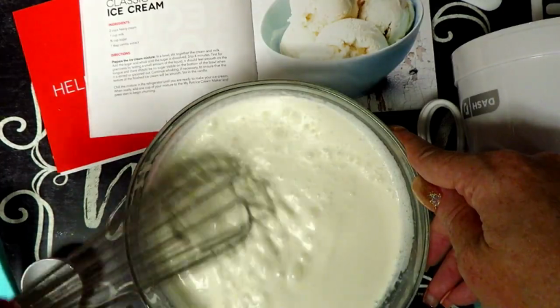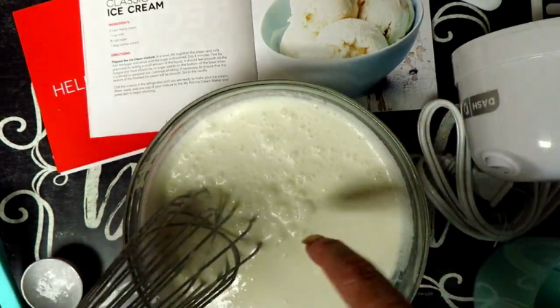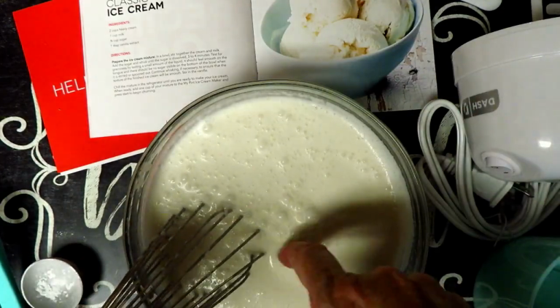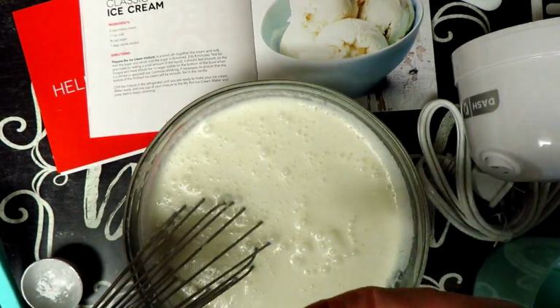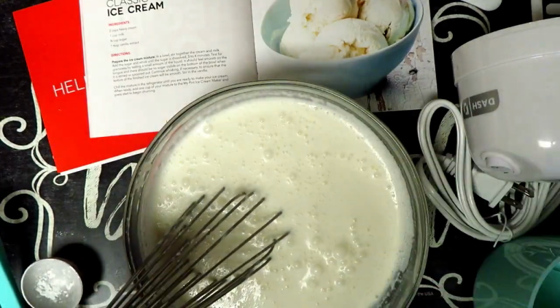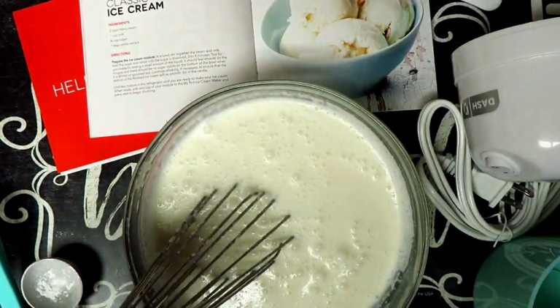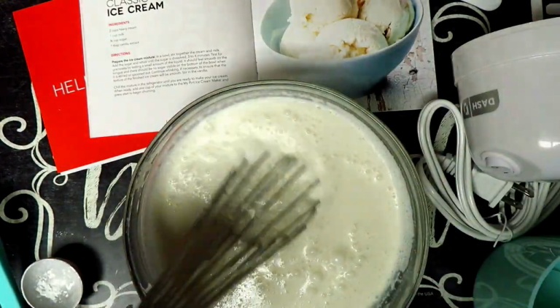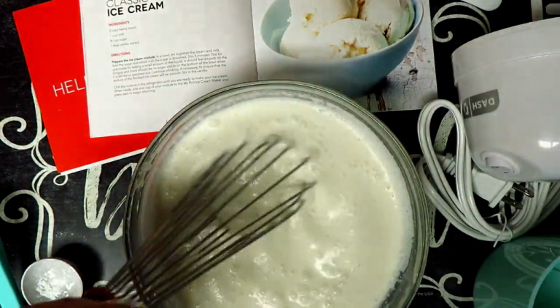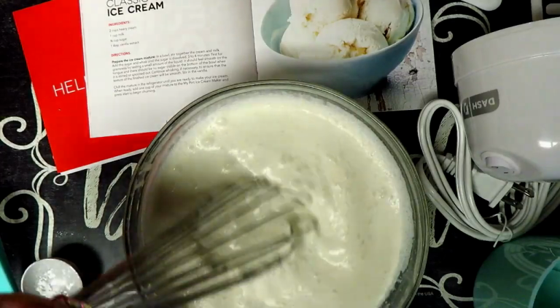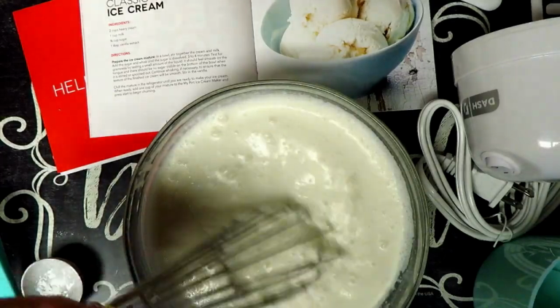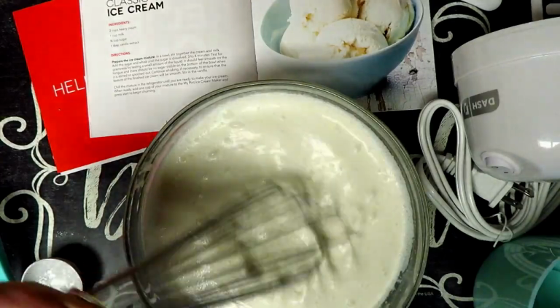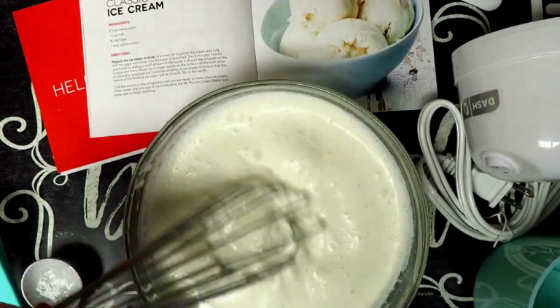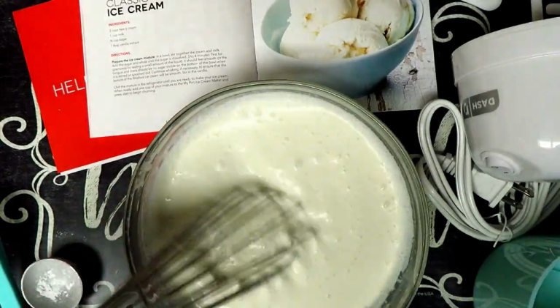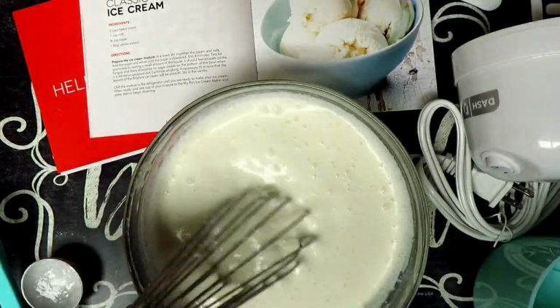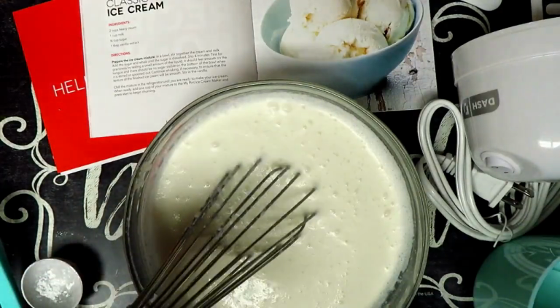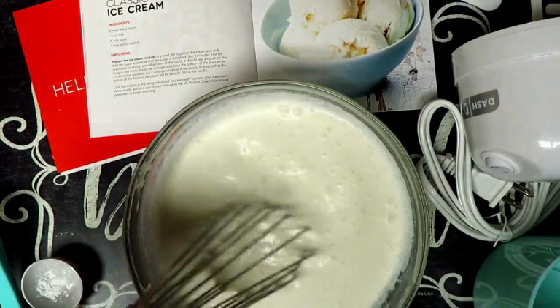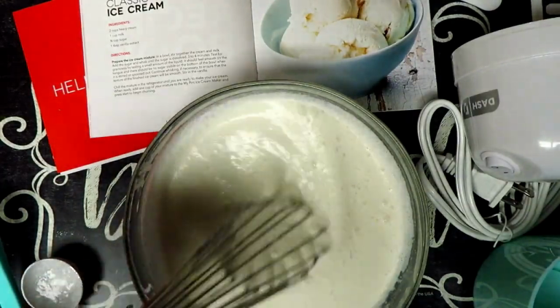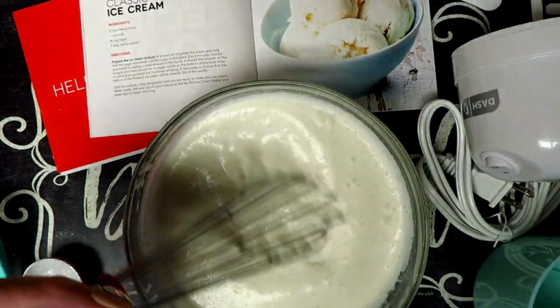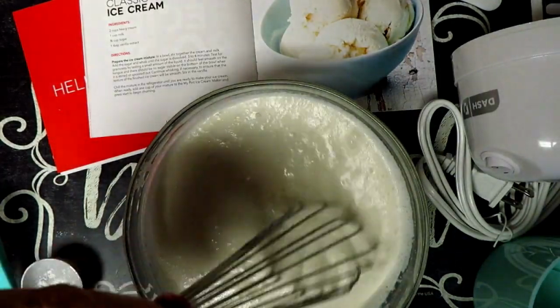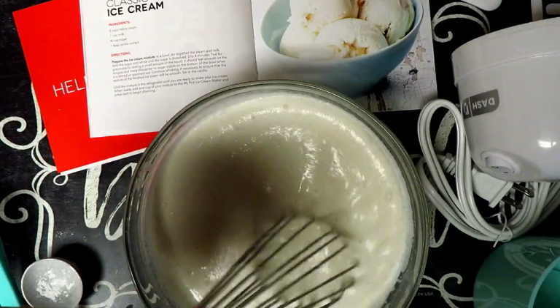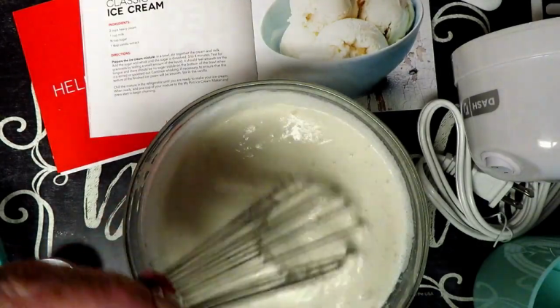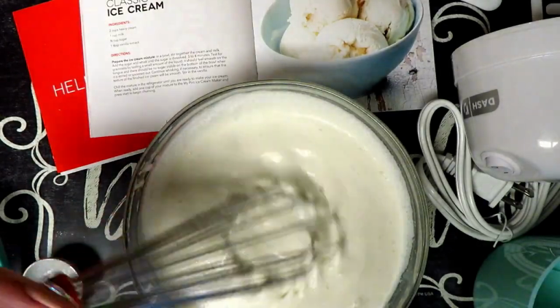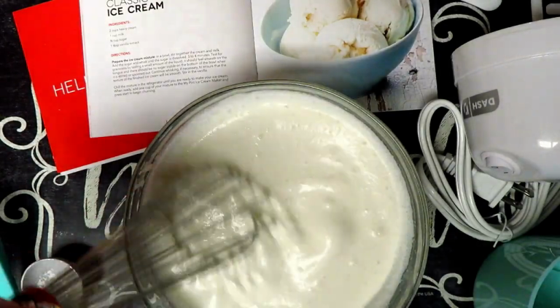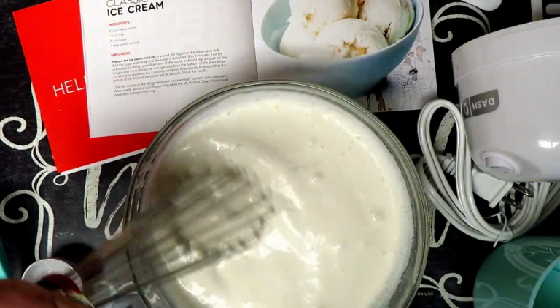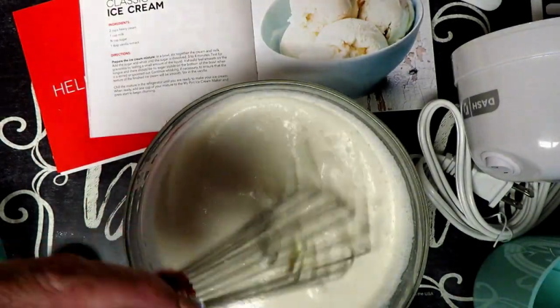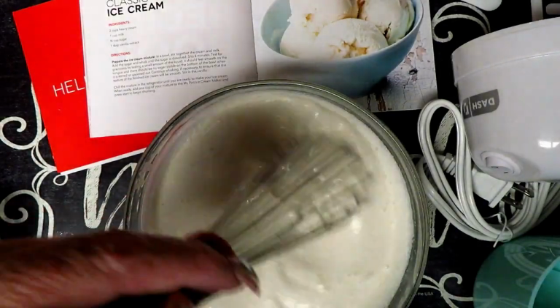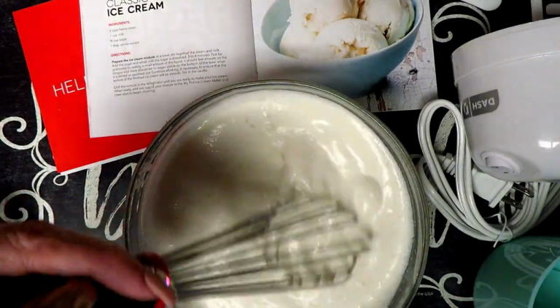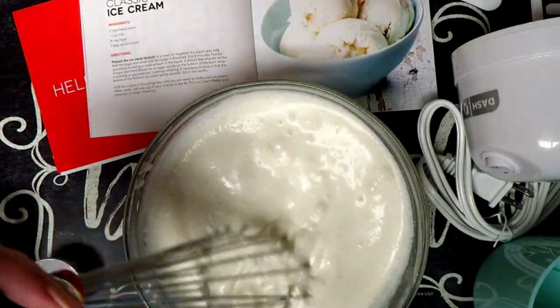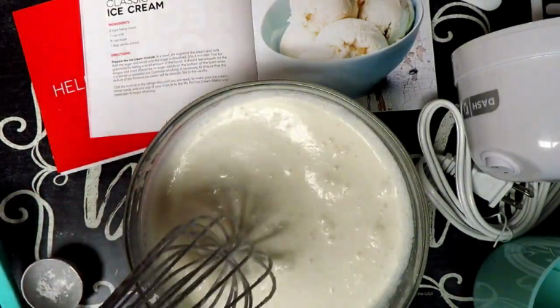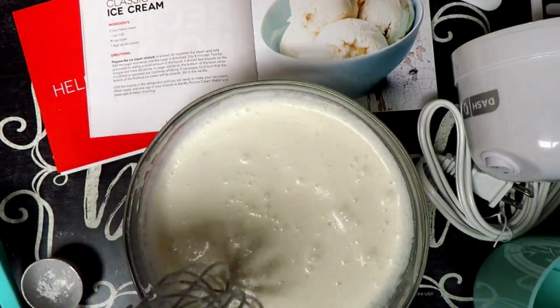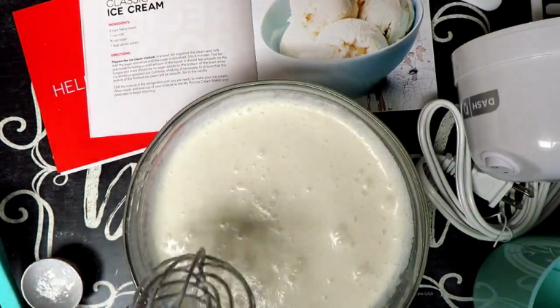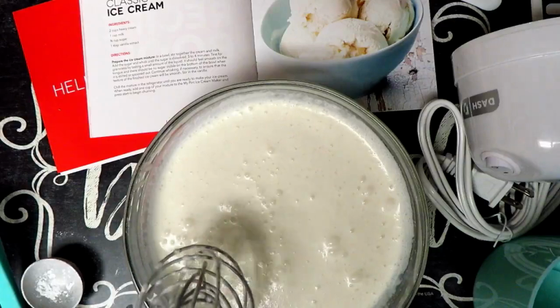Let's give it another taste test. Oh man, that is so yummy, so so yummy!